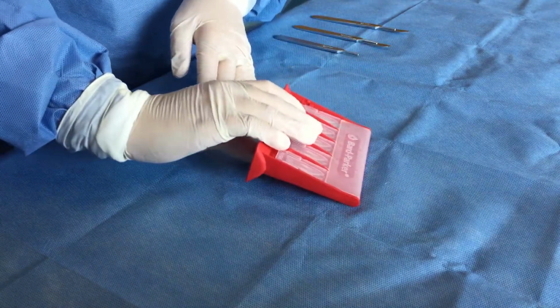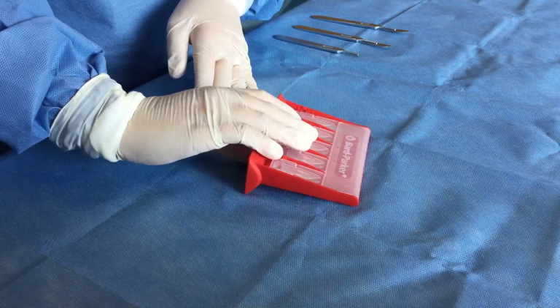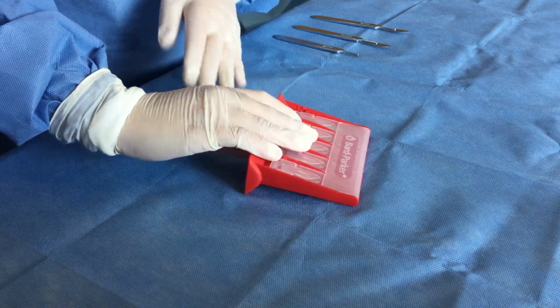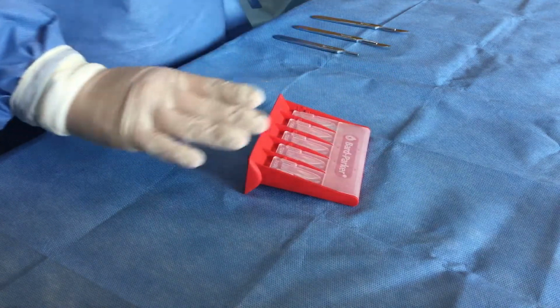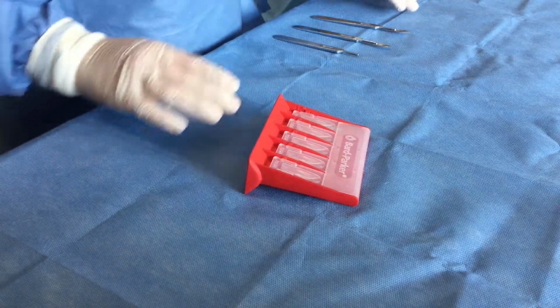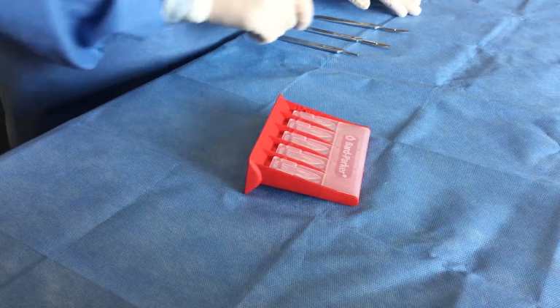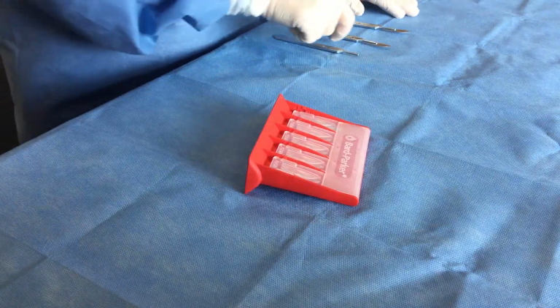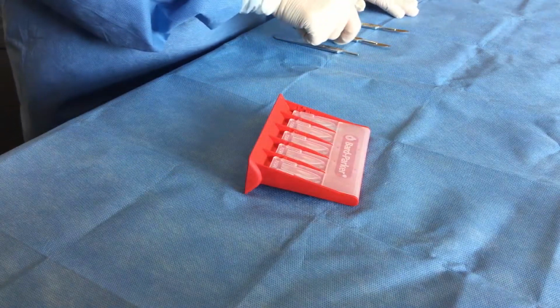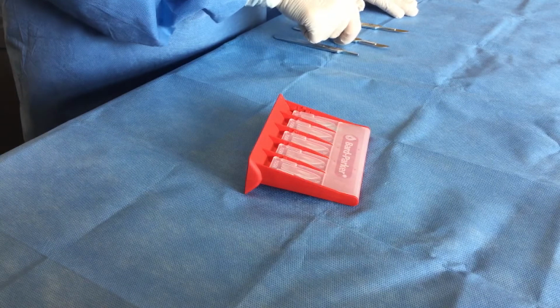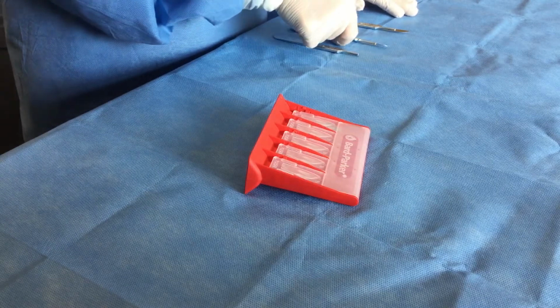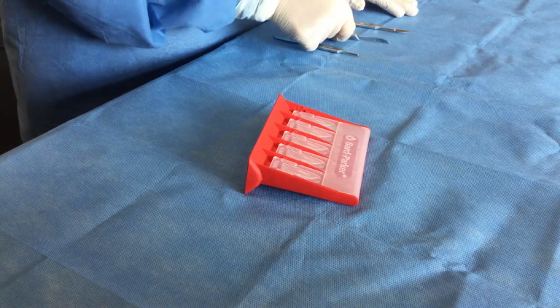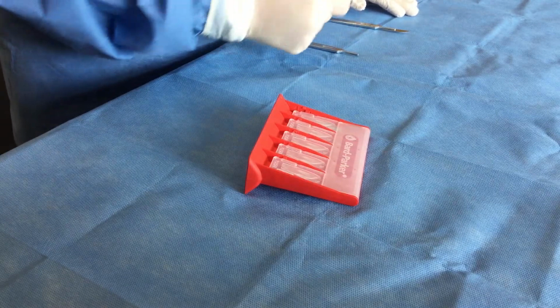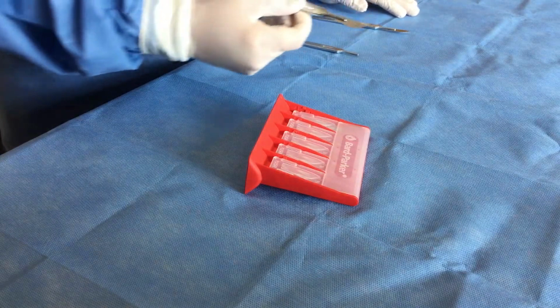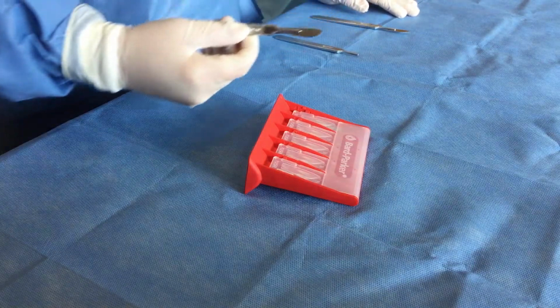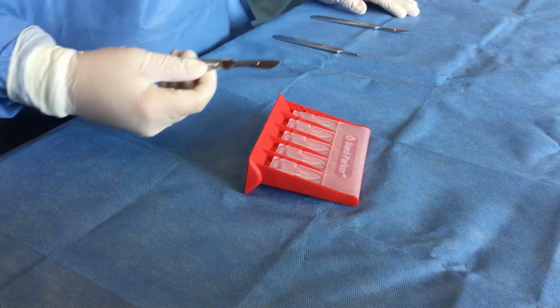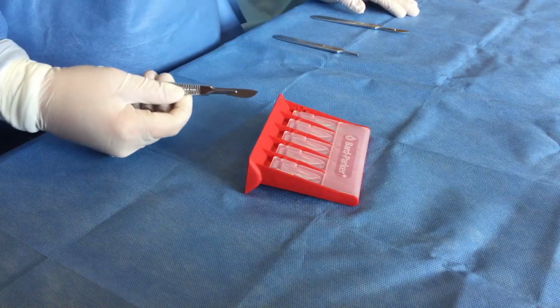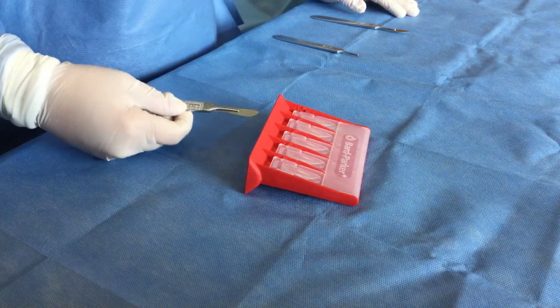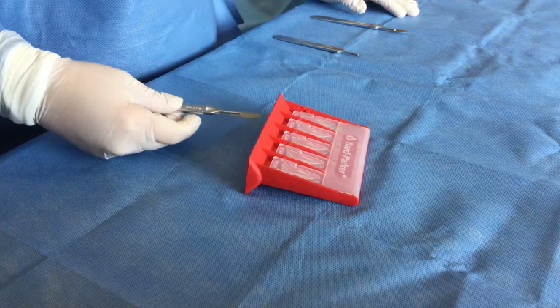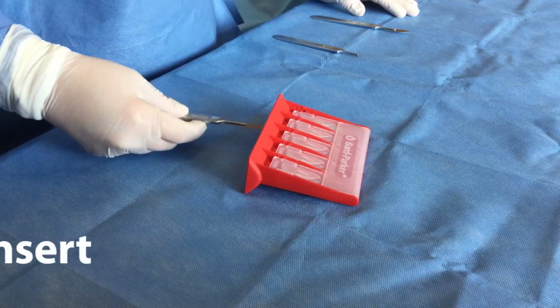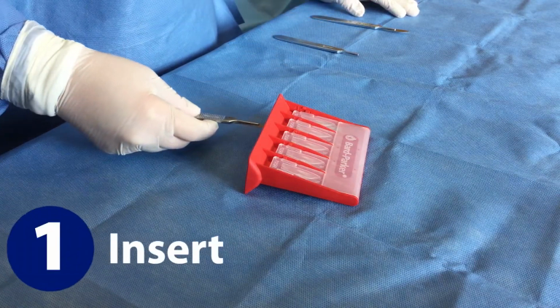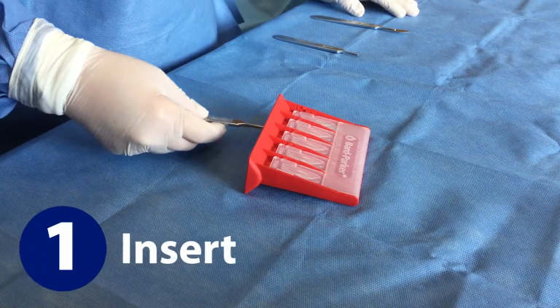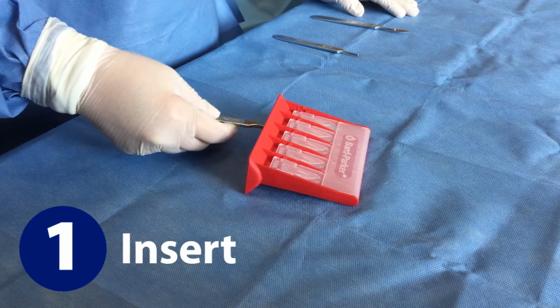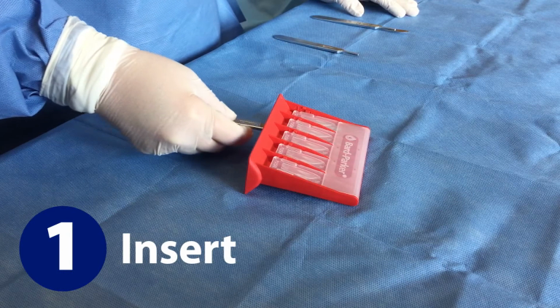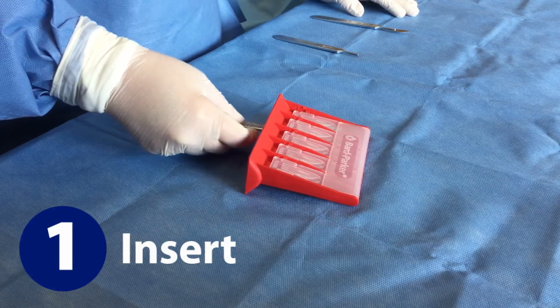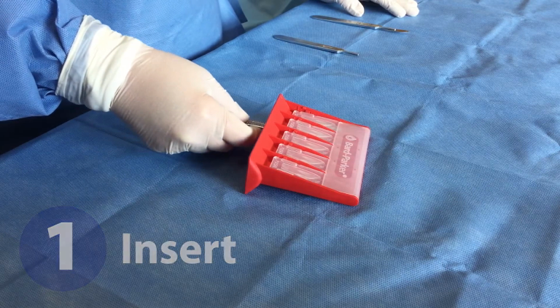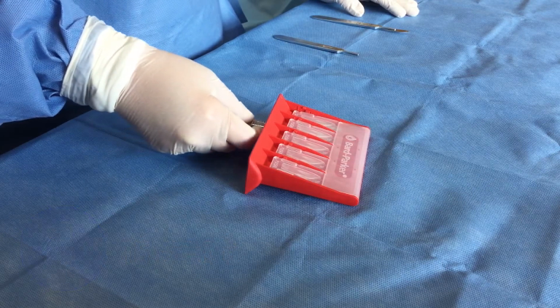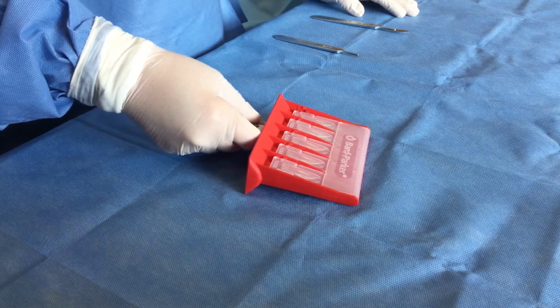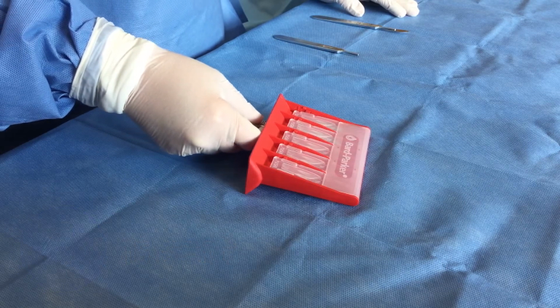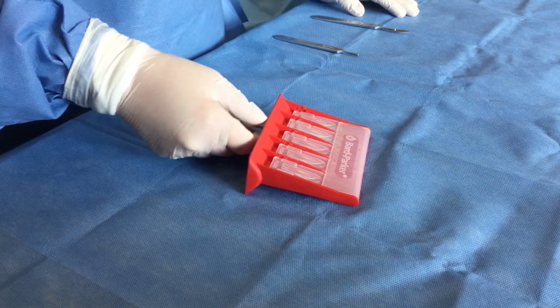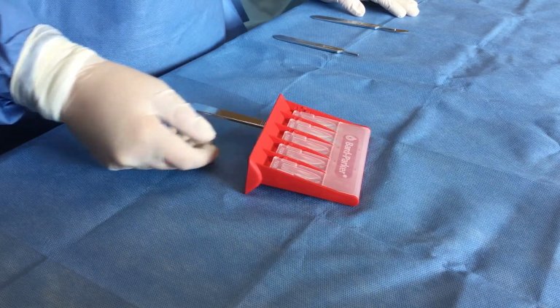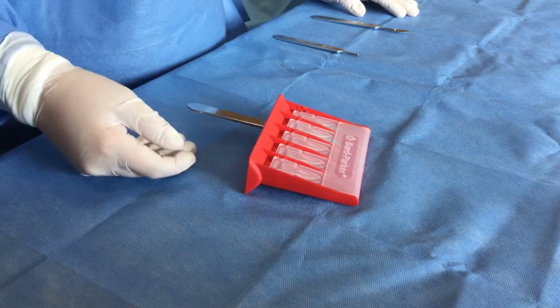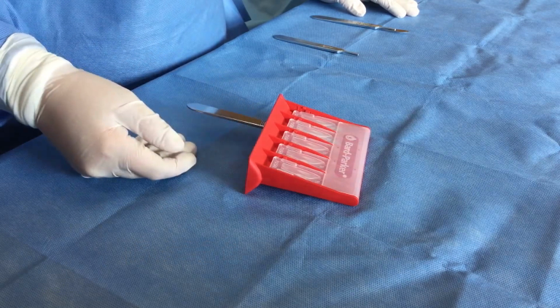Now let's review how to properly use the blade remover device. Position the blade with the sharp edge facing right, as seen on the clear lid of the device. Insert the scalpel into an open slot on the device until the scalpel comes to a hard stop.